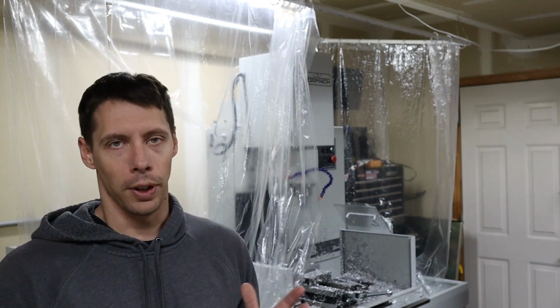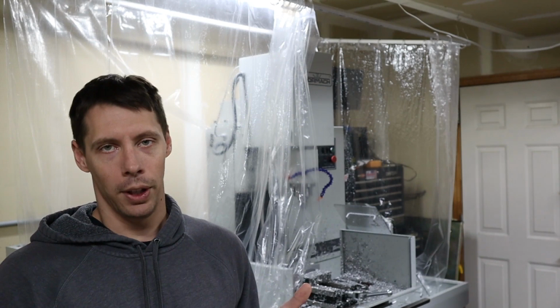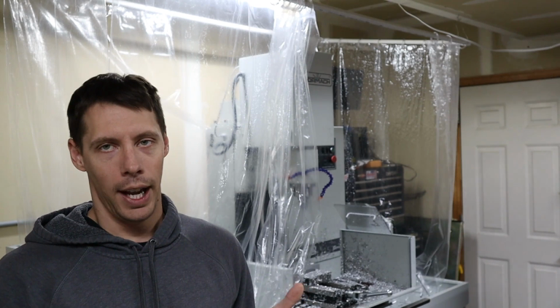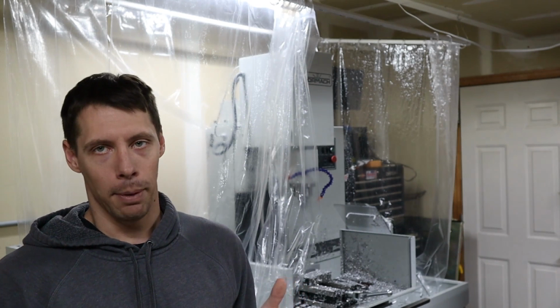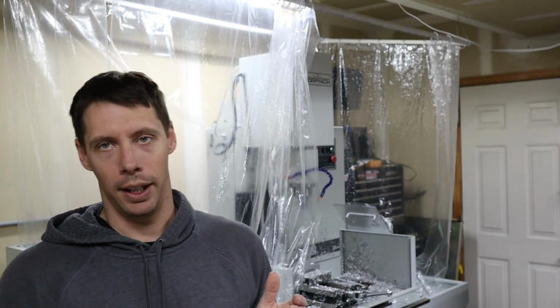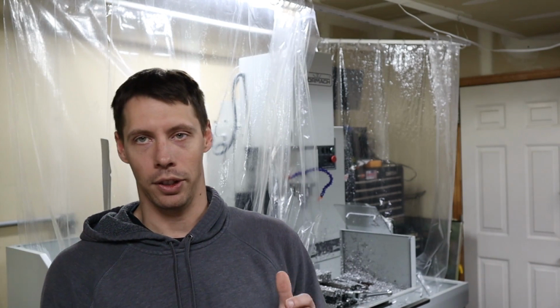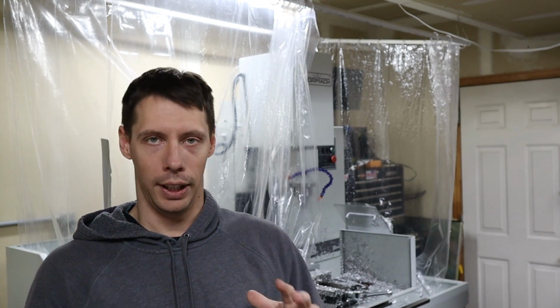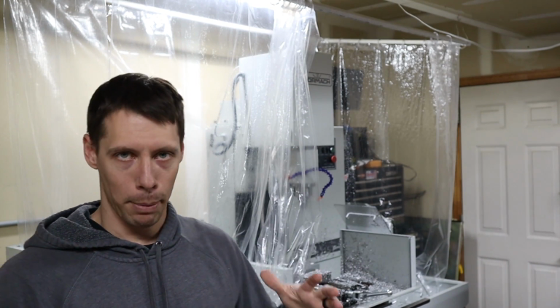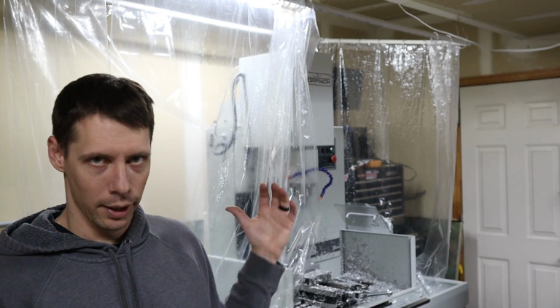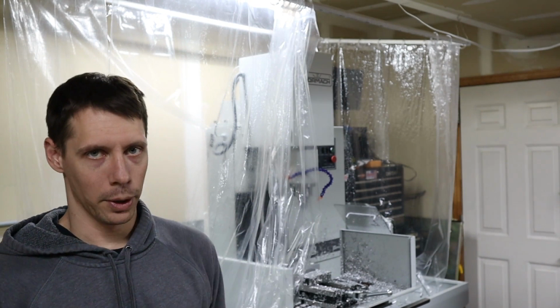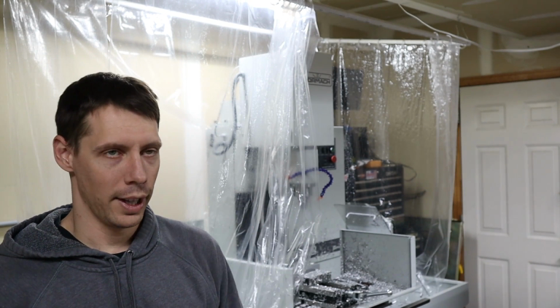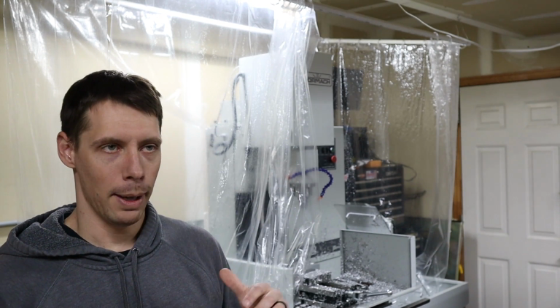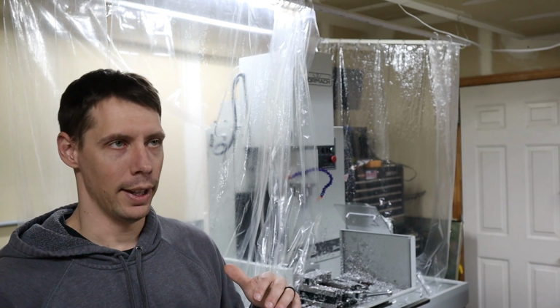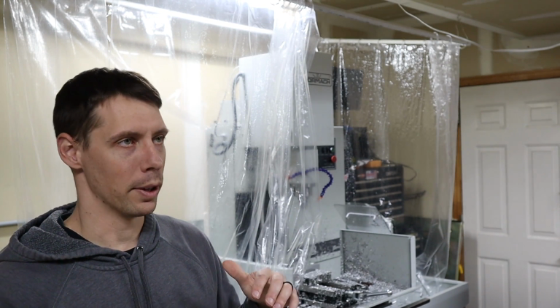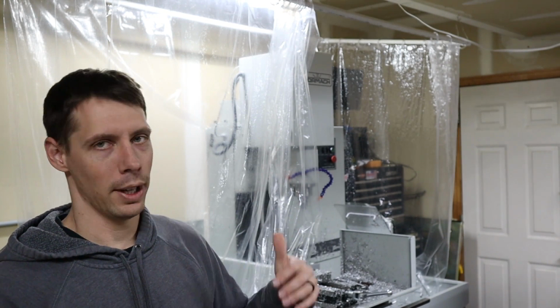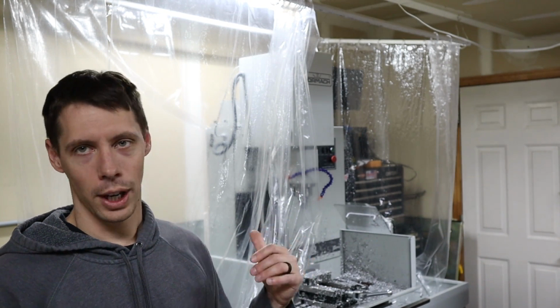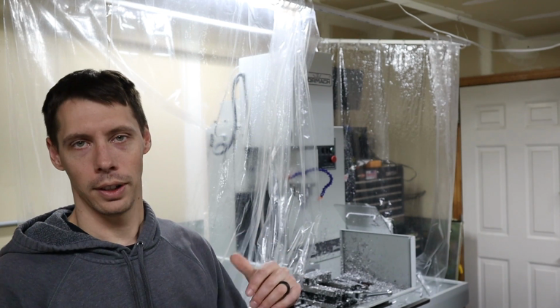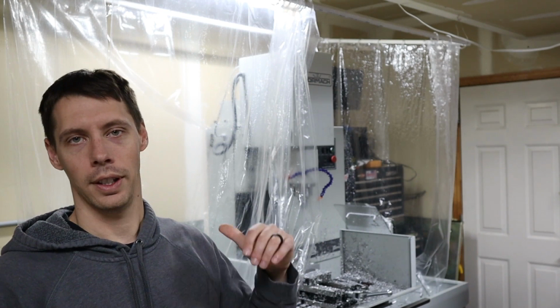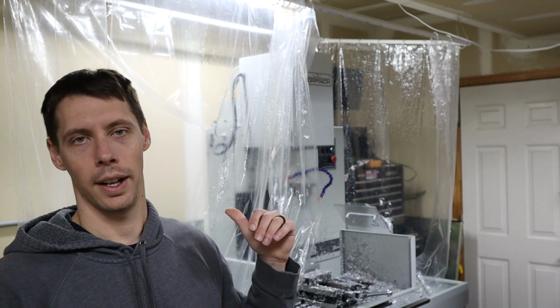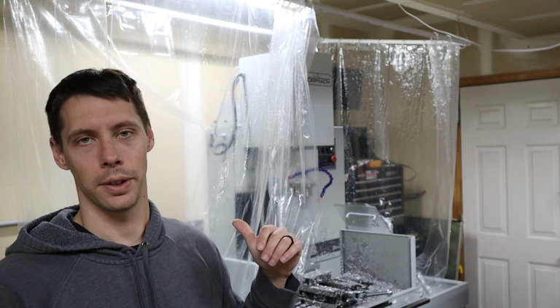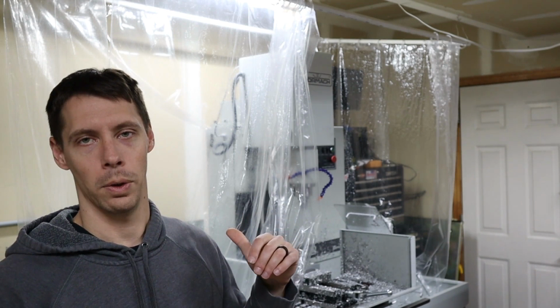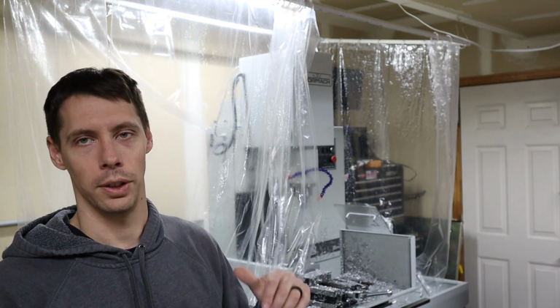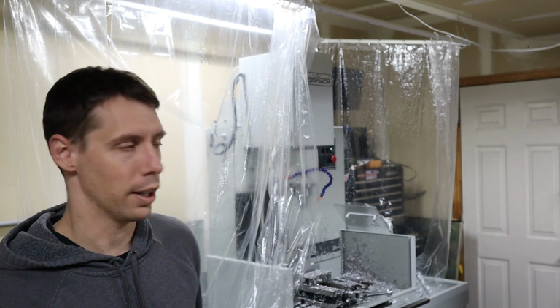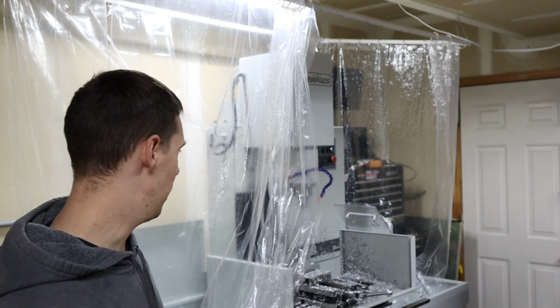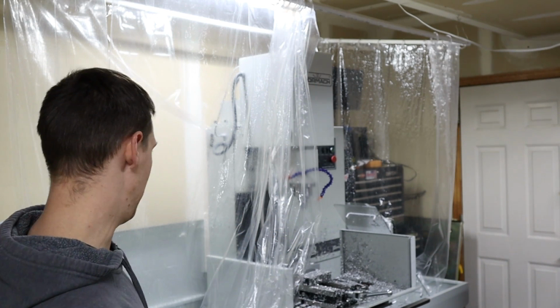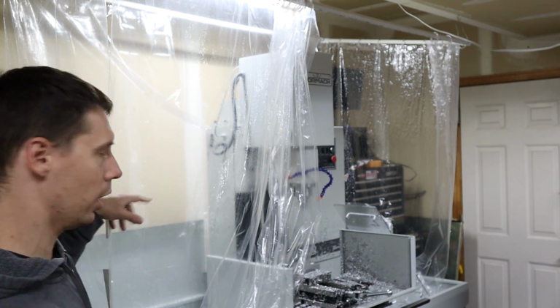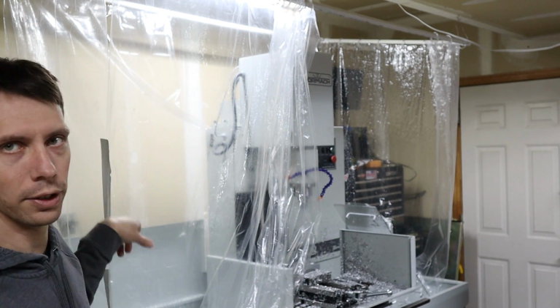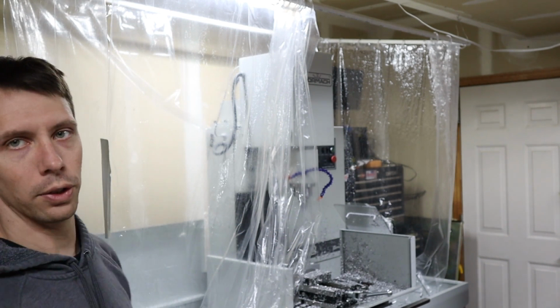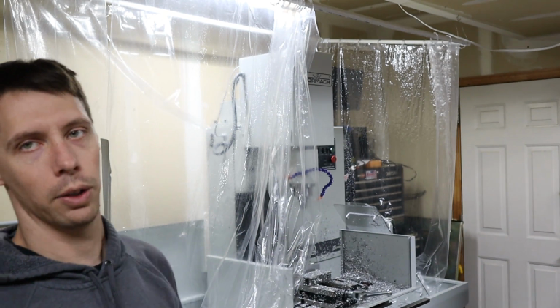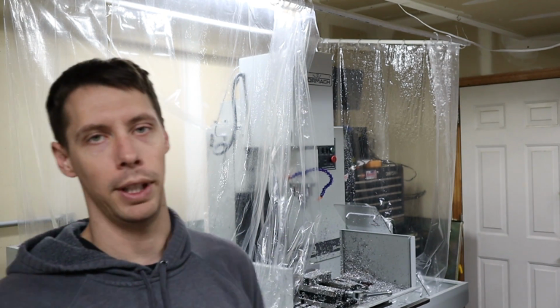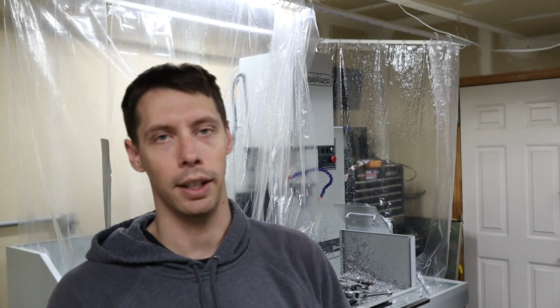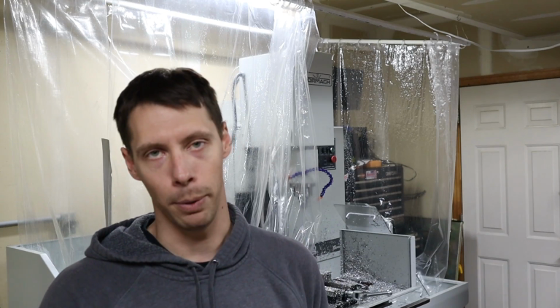So for this video today, I'm planning on just cleaning out my mill. I'll do a quick time lapse, and then I want to rip down this shower curtain, and I also want to take off all the splash guards because those are not going to be needed anymore.